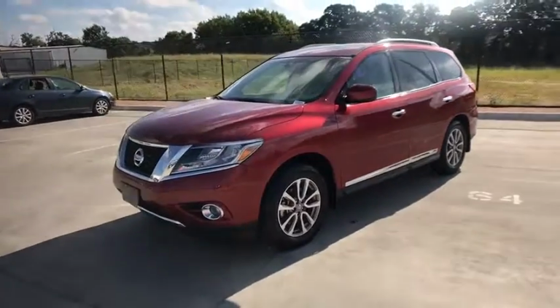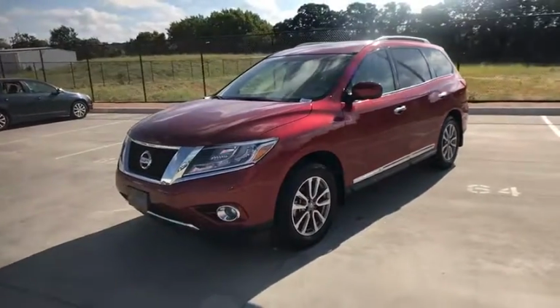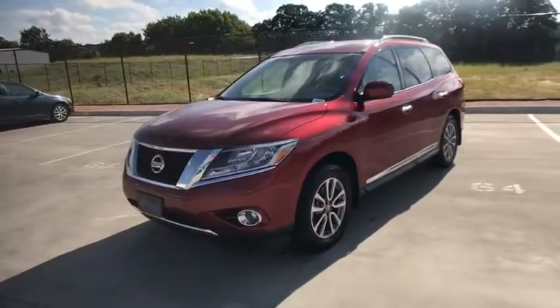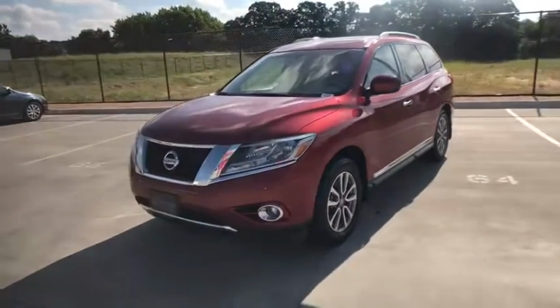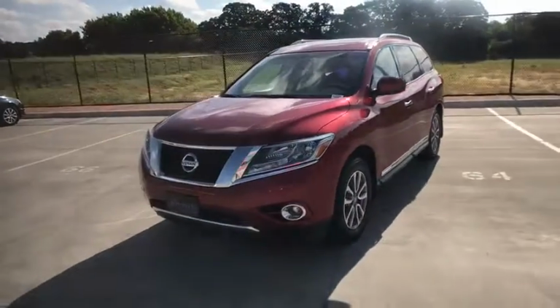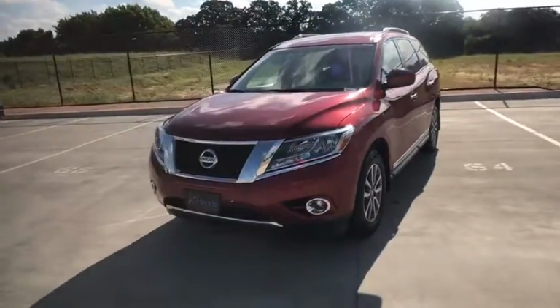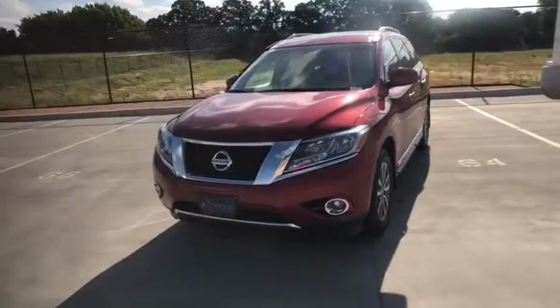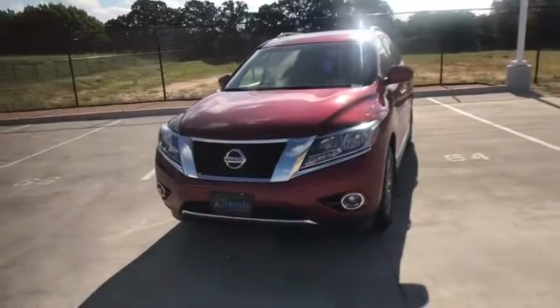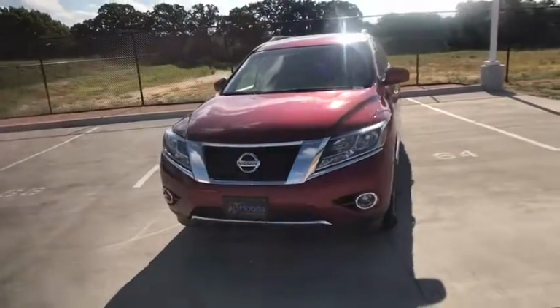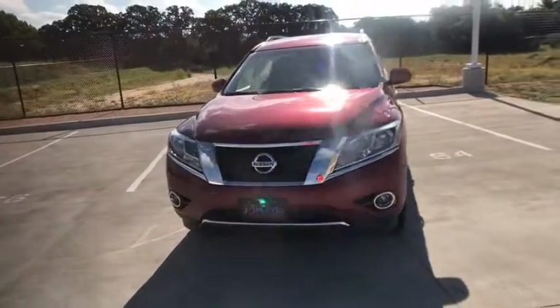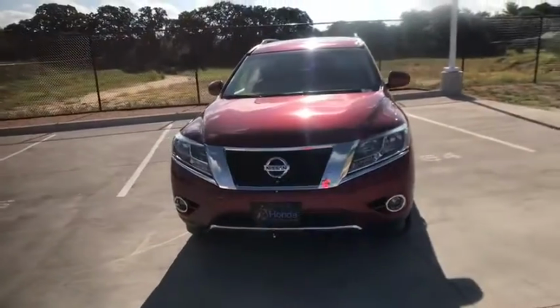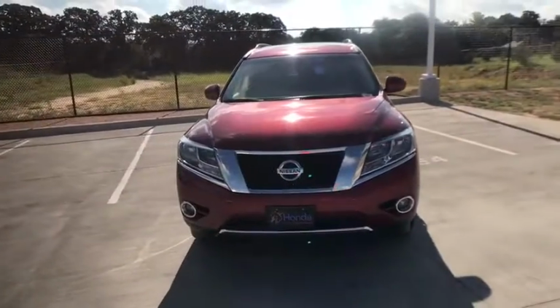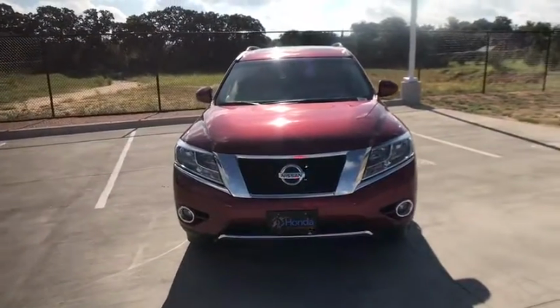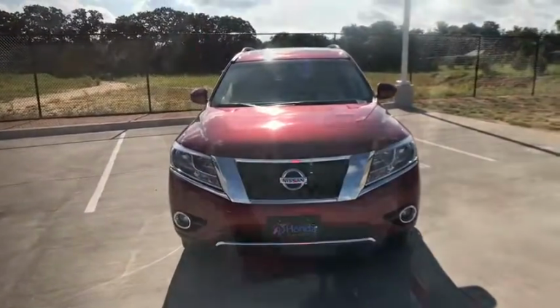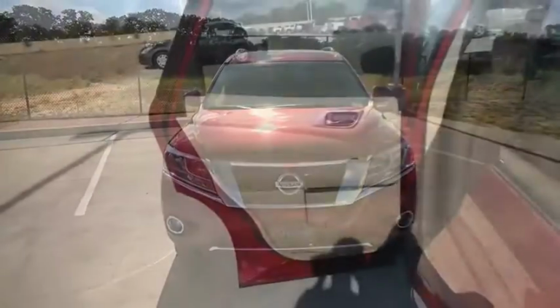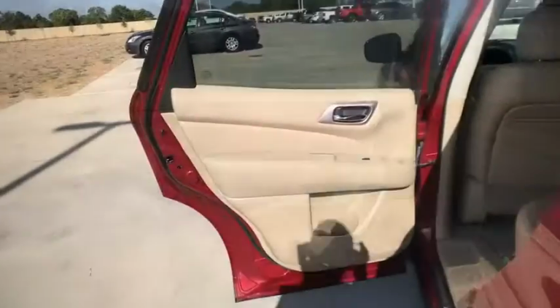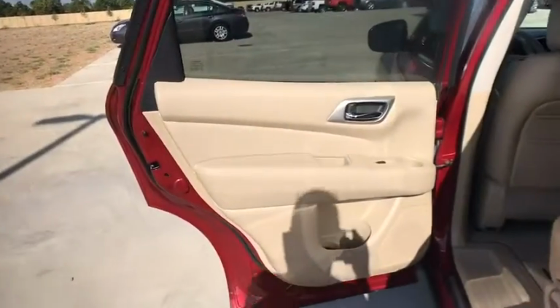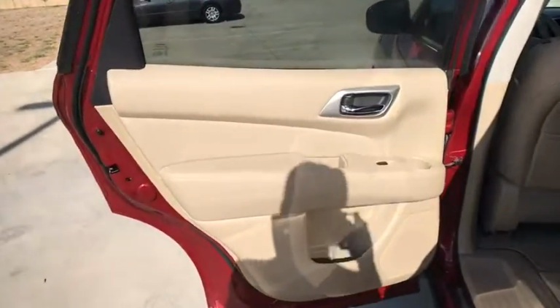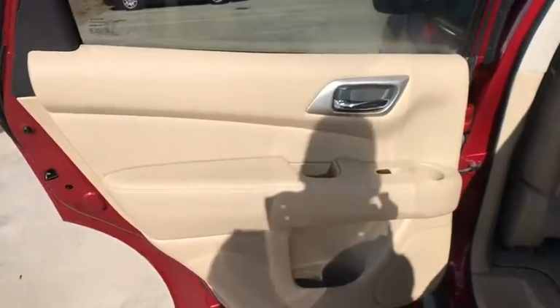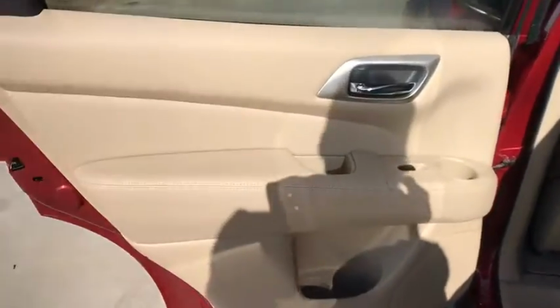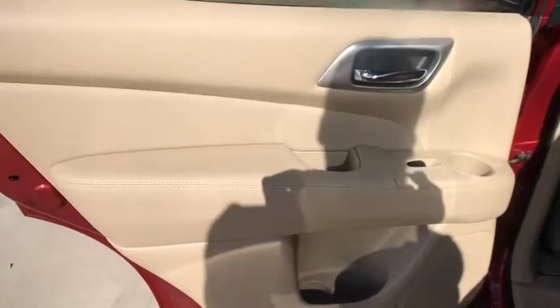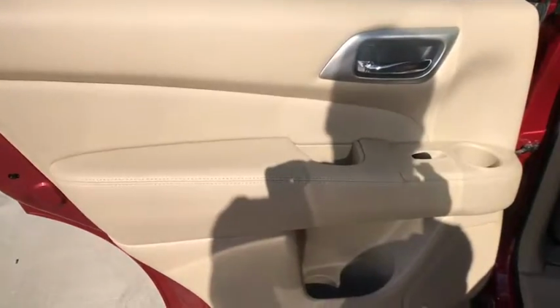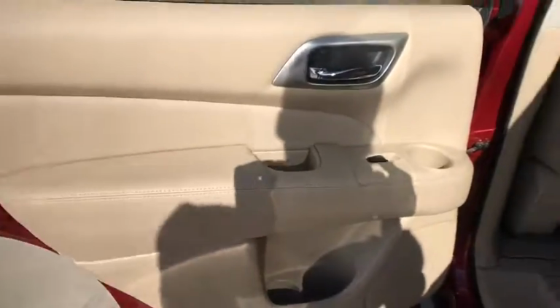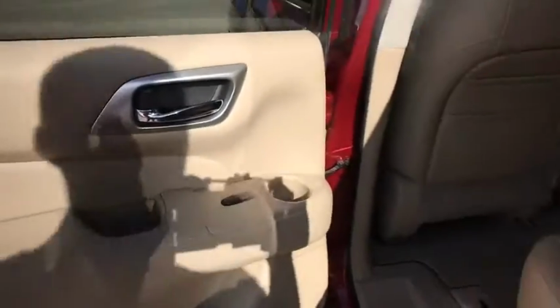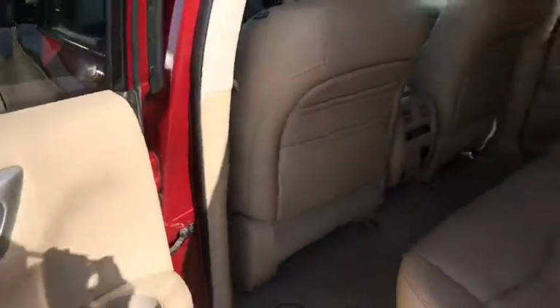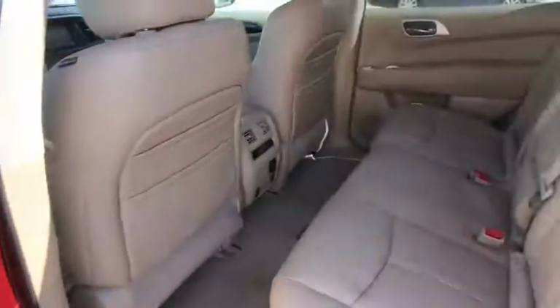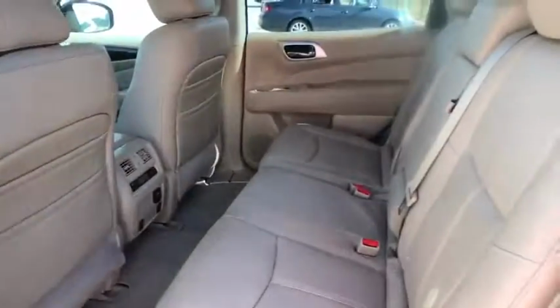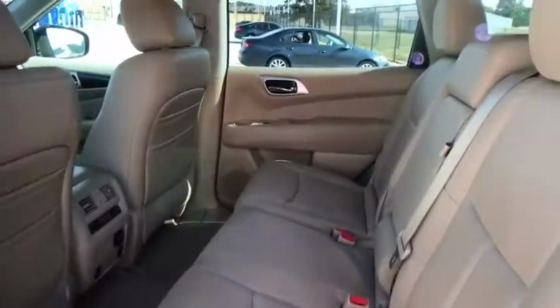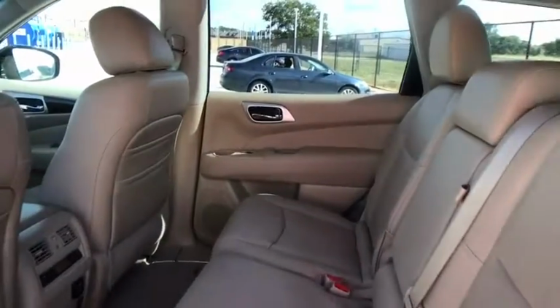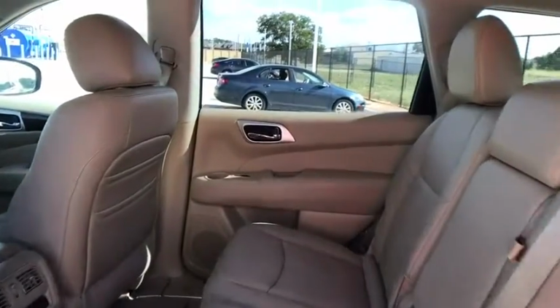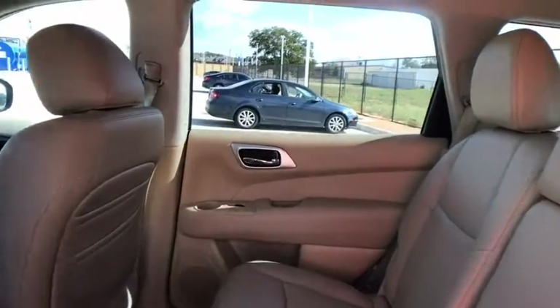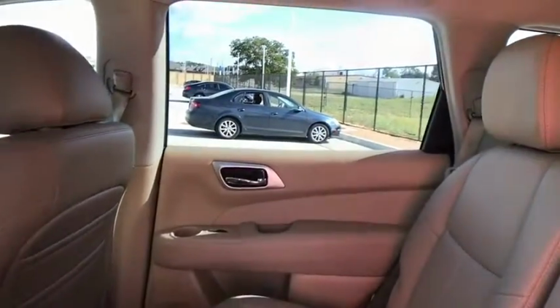Backup camera, power passenger seat, Bluetooth, leather-wrapped steering wheel, power steering, adjustable steering wheel, cruise control, floor mats, aluminum wheels, keyless start, four-wheel disc brakes, auto-dimming rear-view mirror.